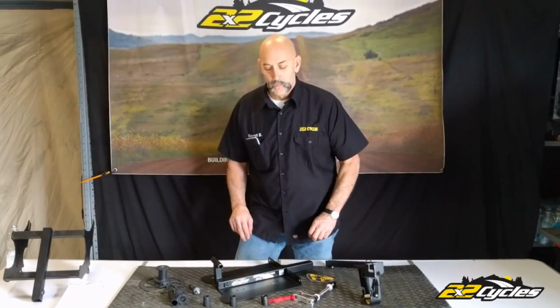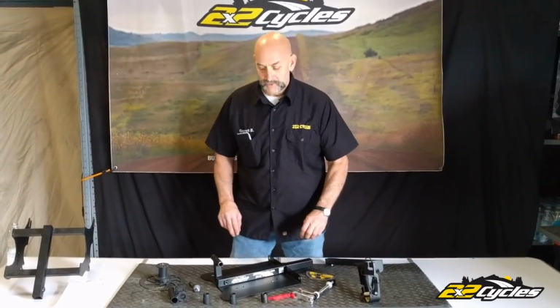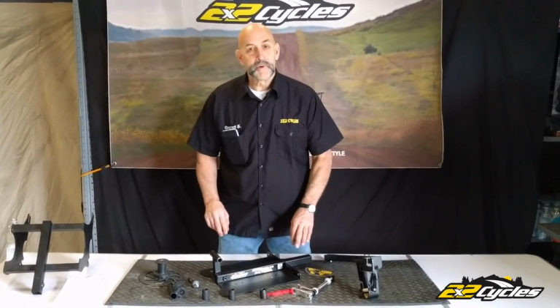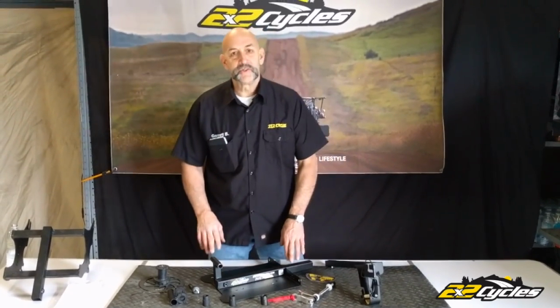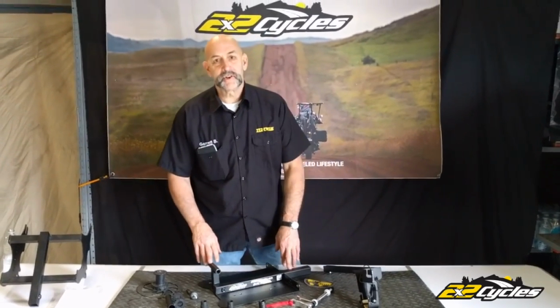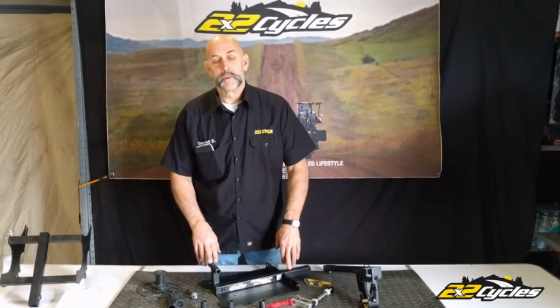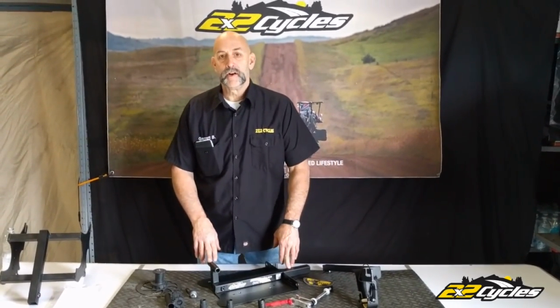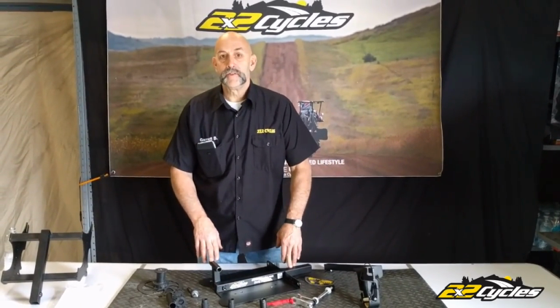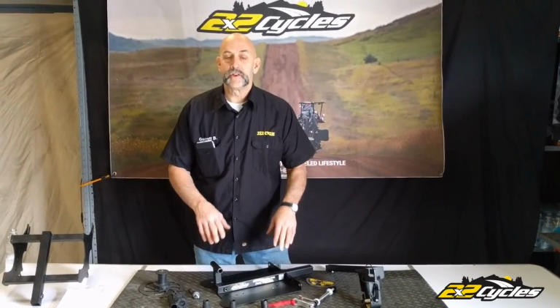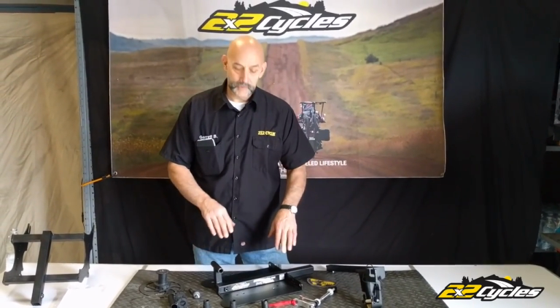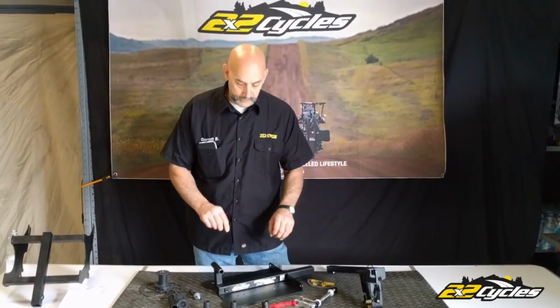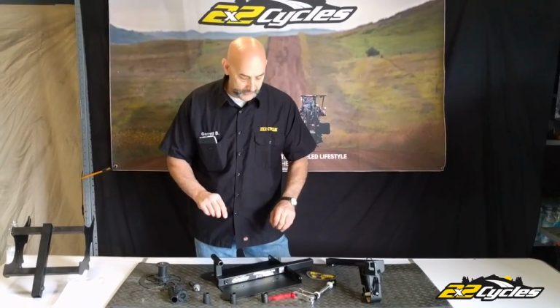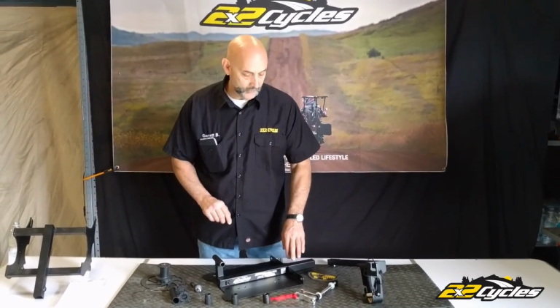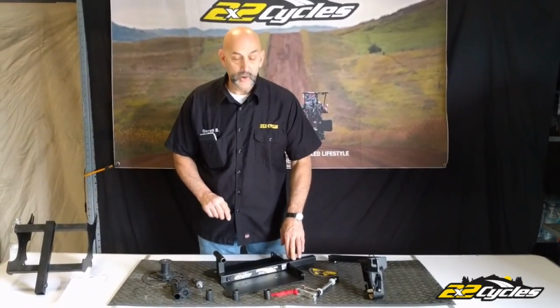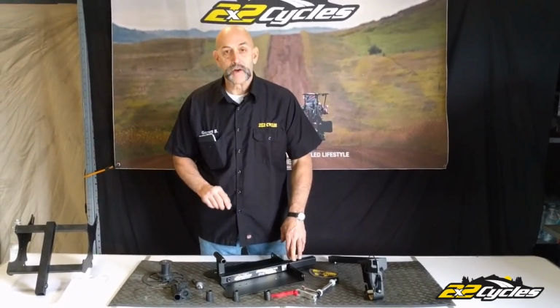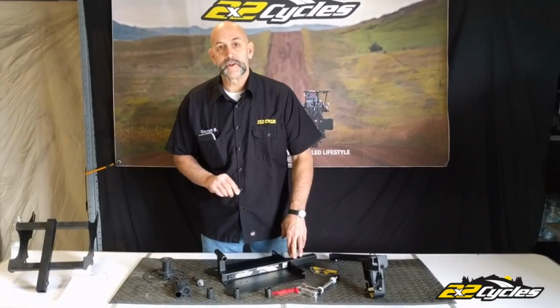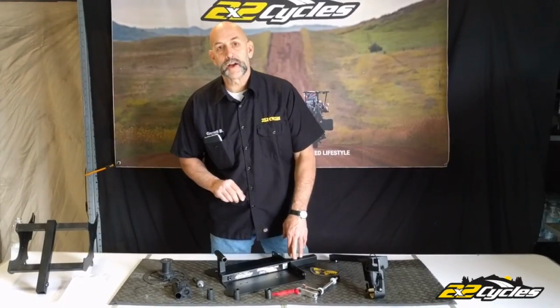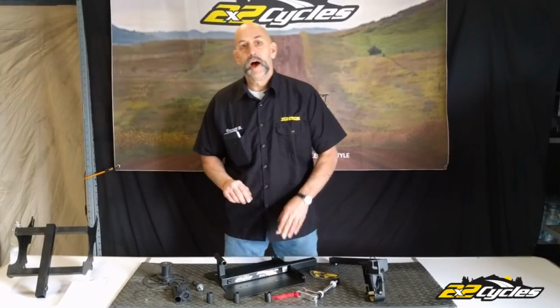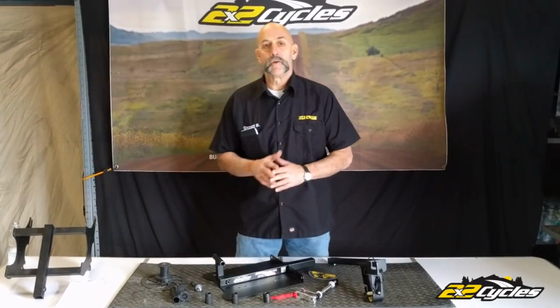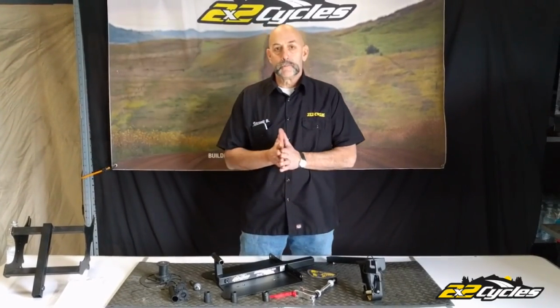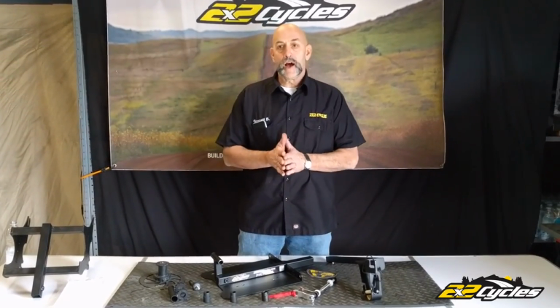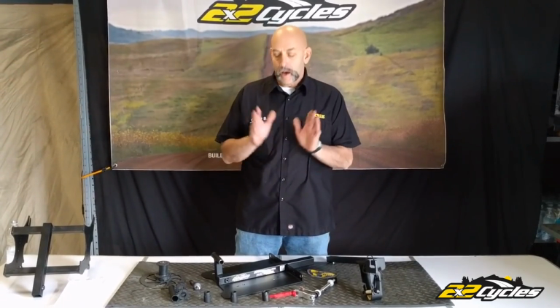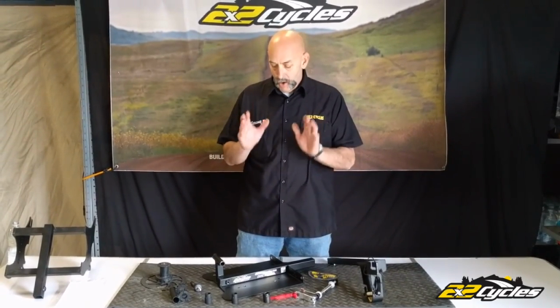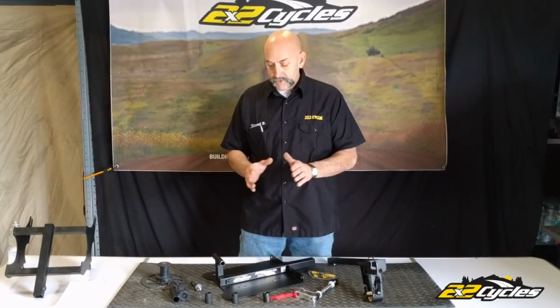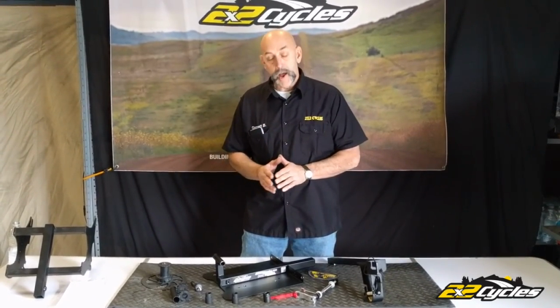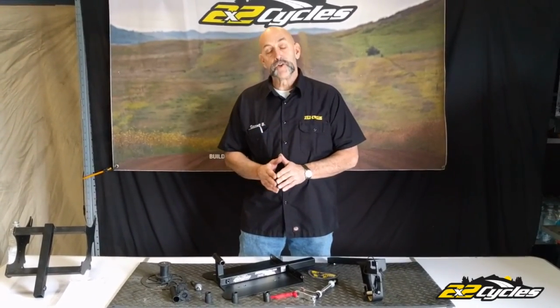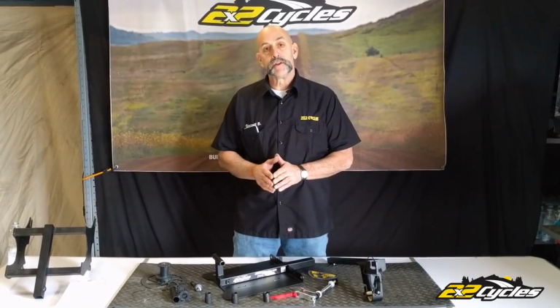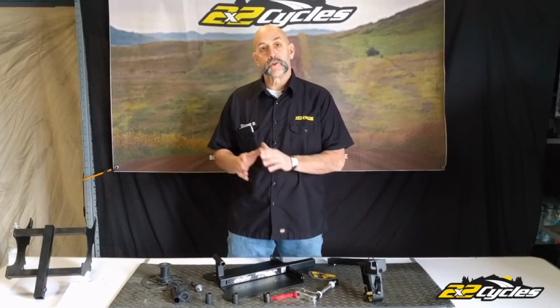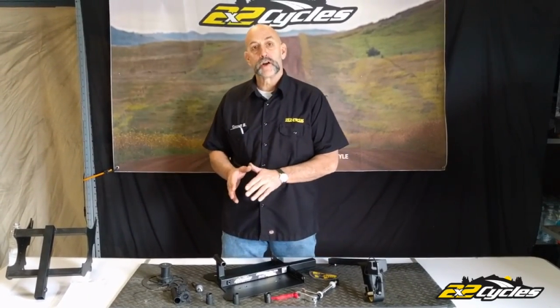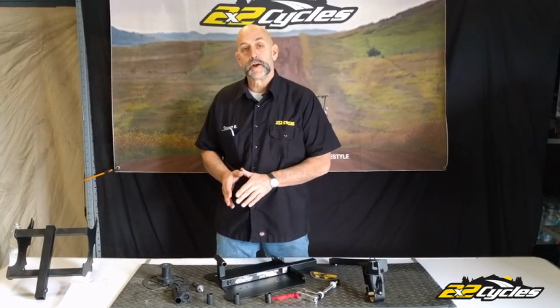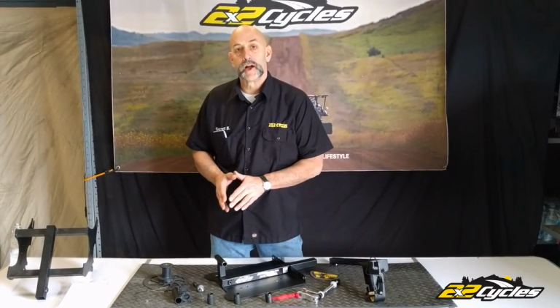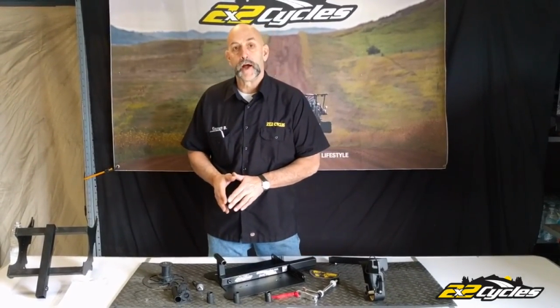Welcome to 2x2 Cycles. I'm Garrett, and this is another brief little video on Tech Talk about some of the options you have for your bicycles on our 2x2 Cycle Rack.